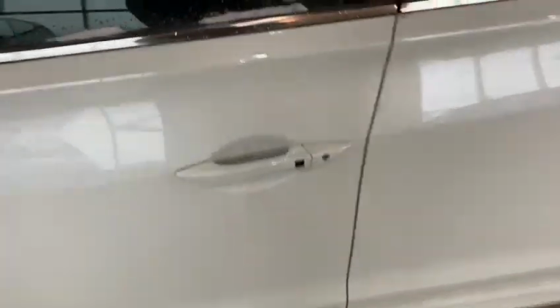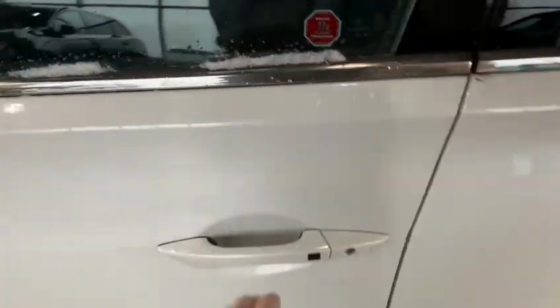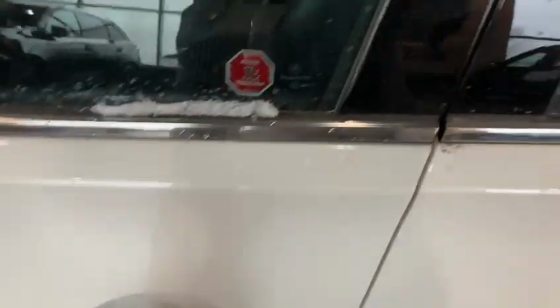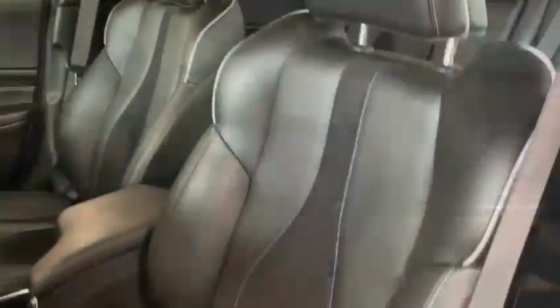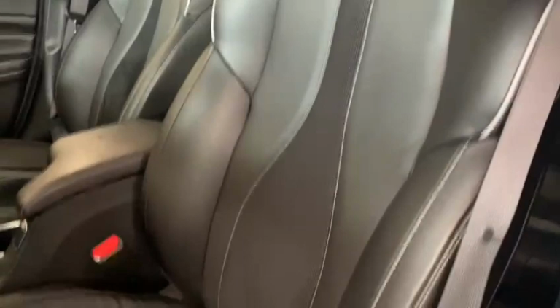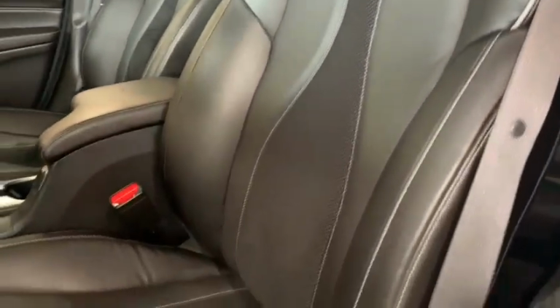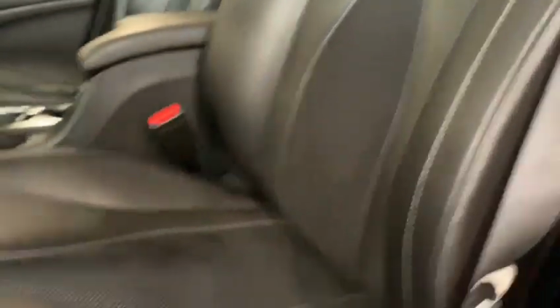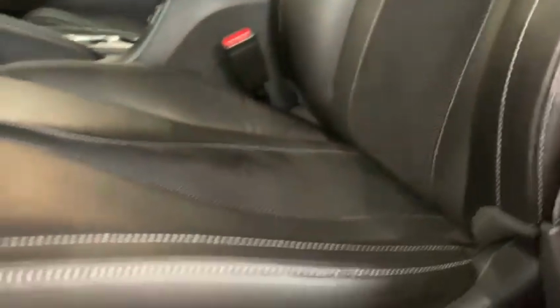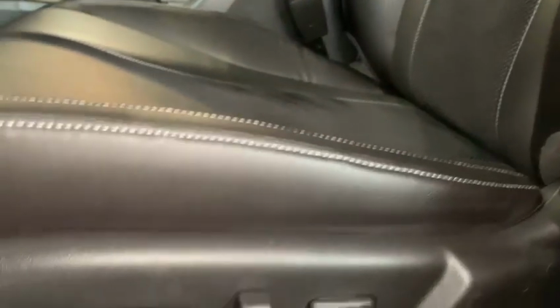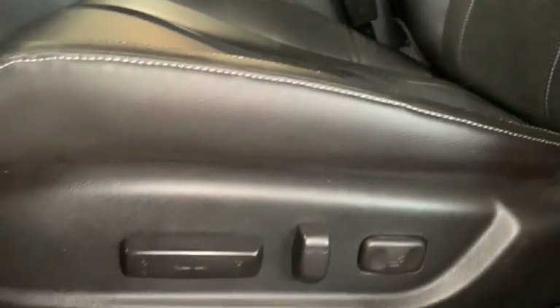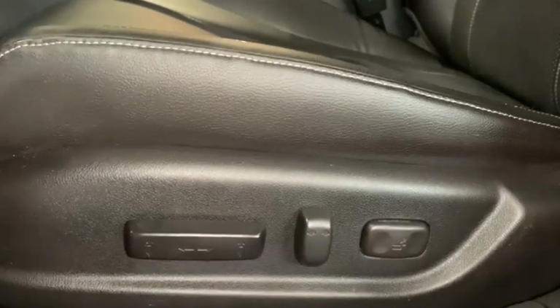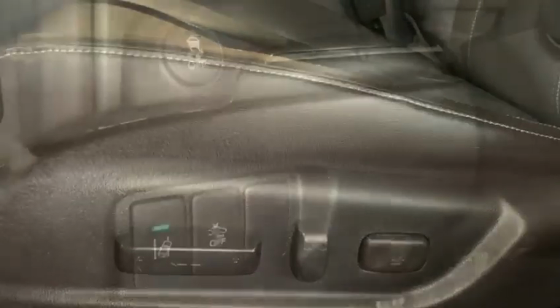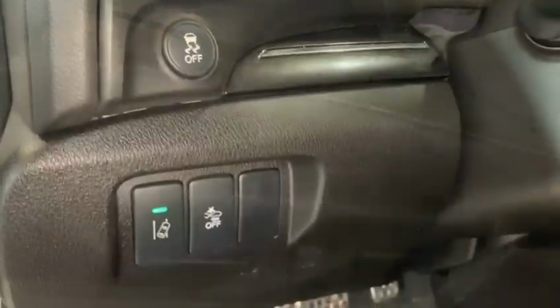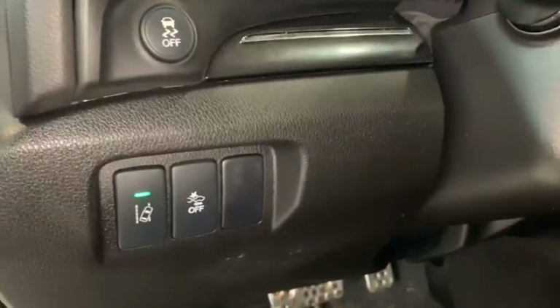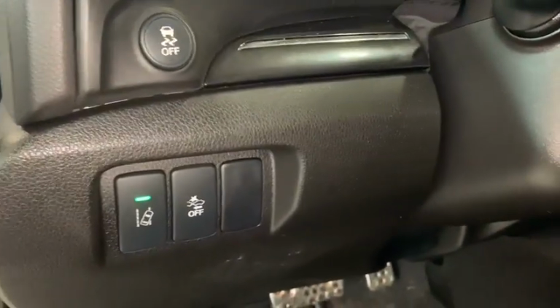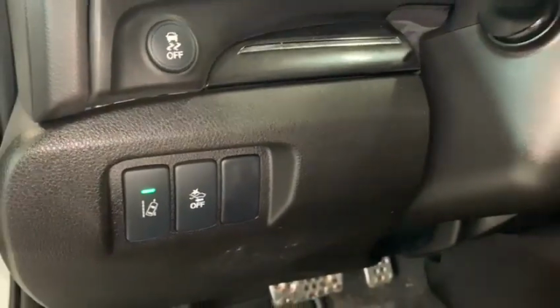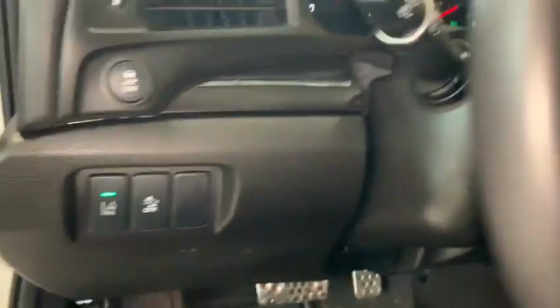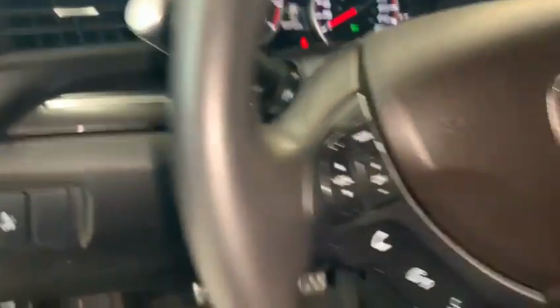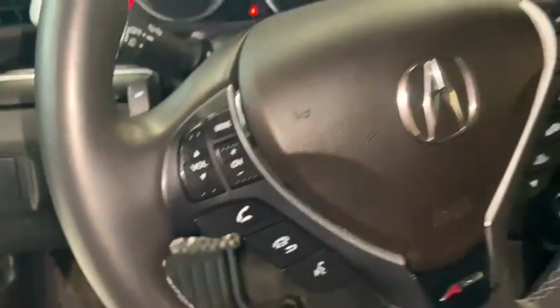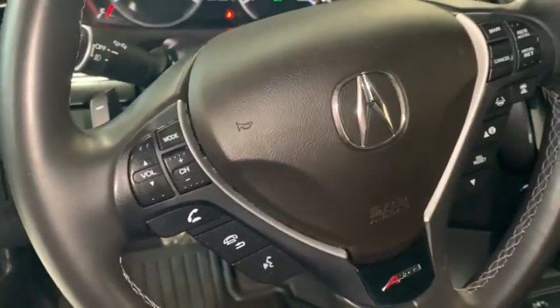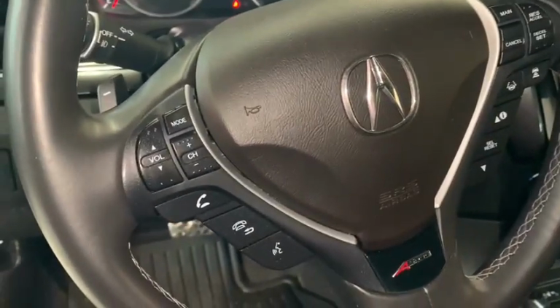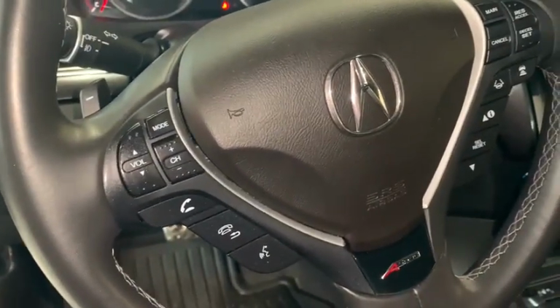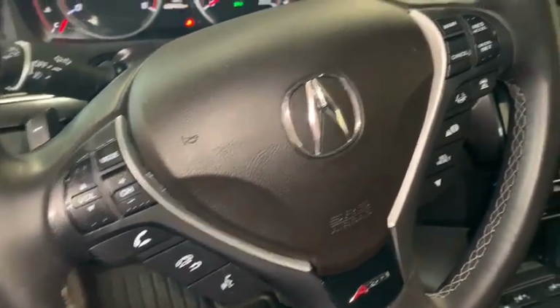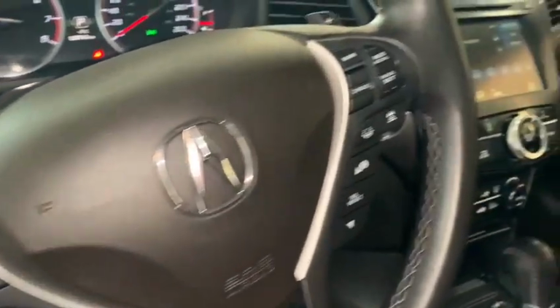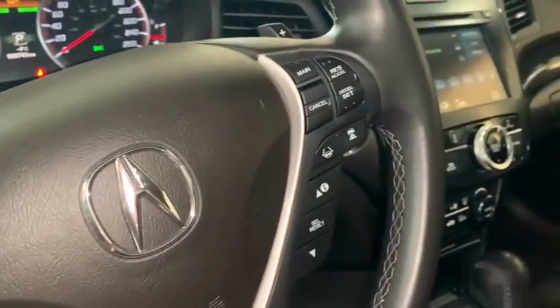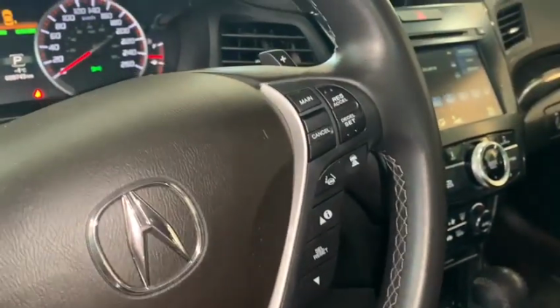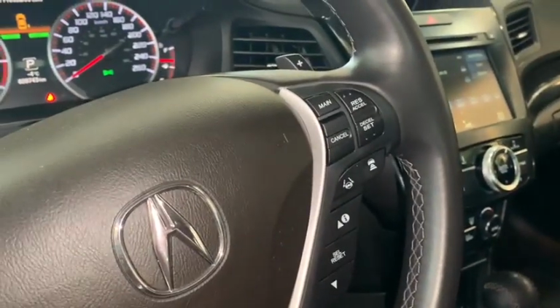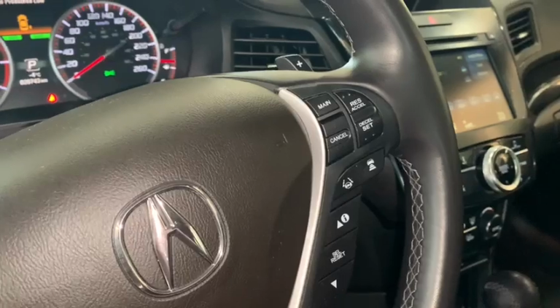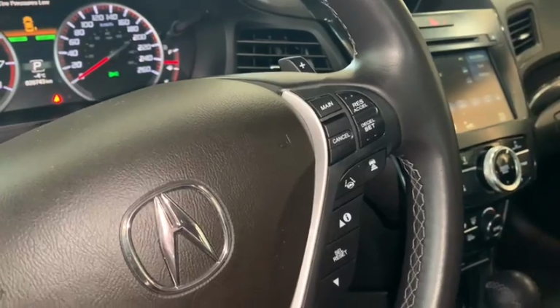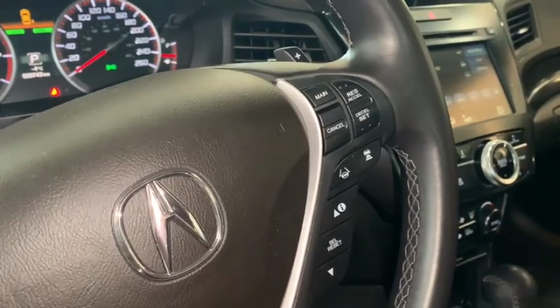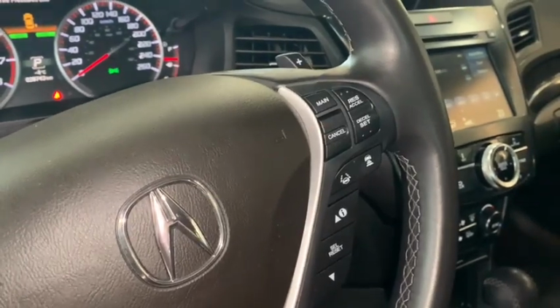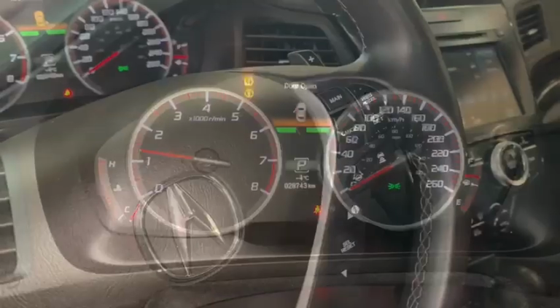Keyless entry. We have that beautiful Alcantara ebony leather seating with power adjustment. We have our anti-collision warning, volume and channel controls, hands-free Bluetooth calling, lane keep assist, adaptive cruise control, and cruise control set.